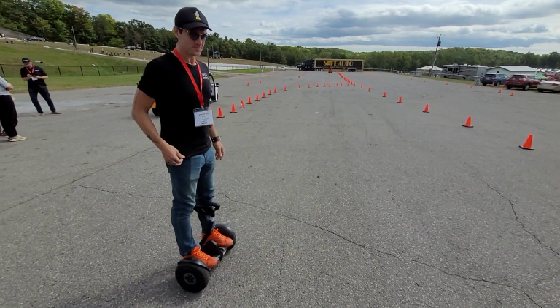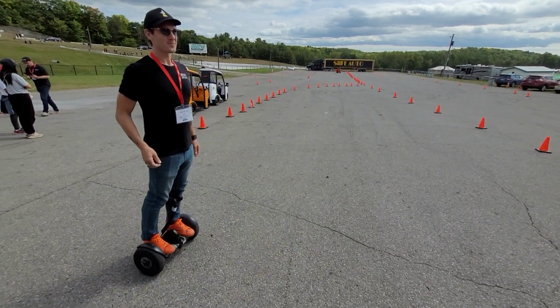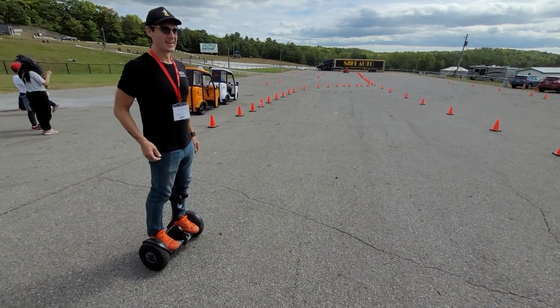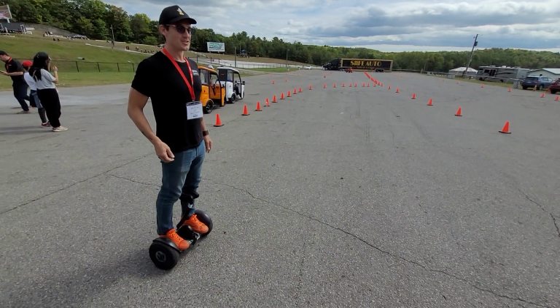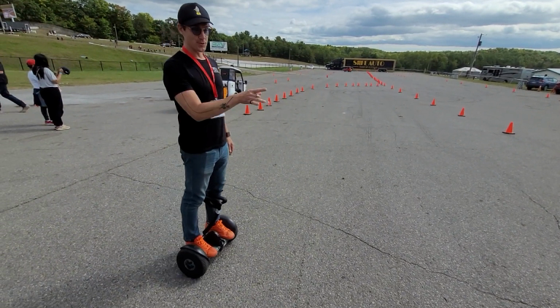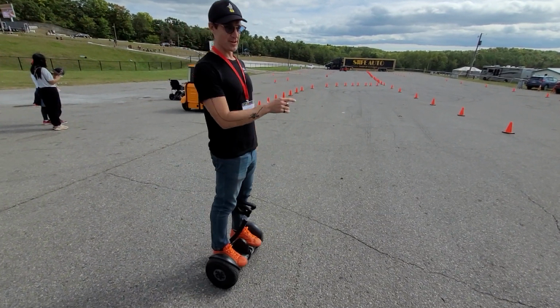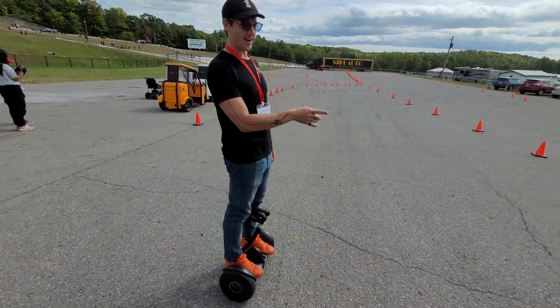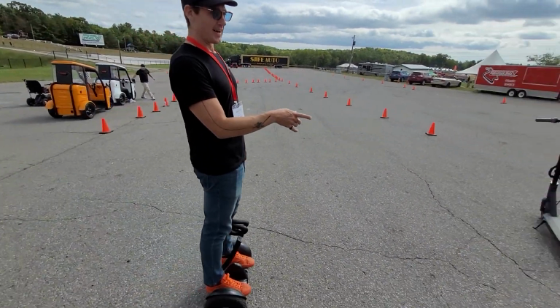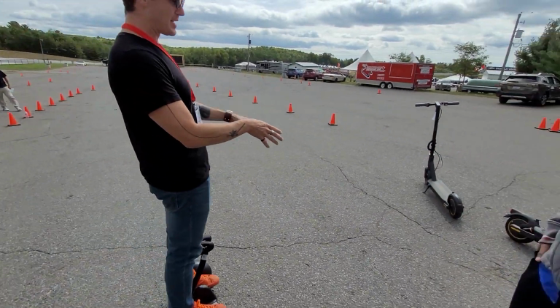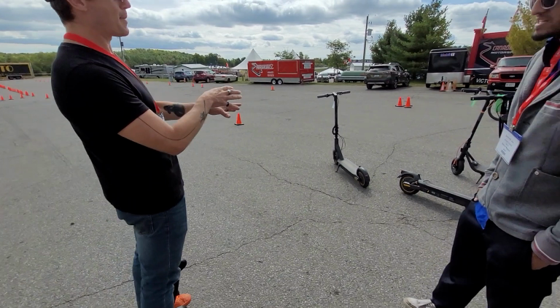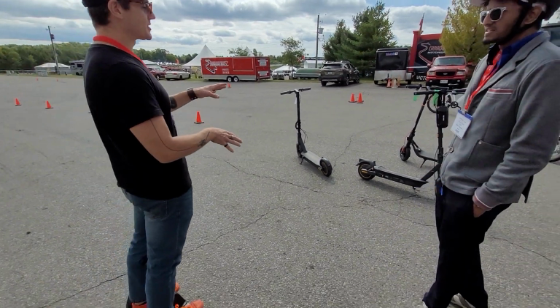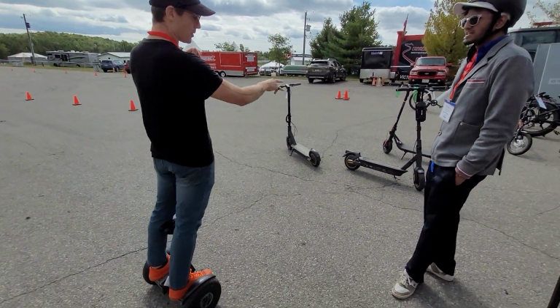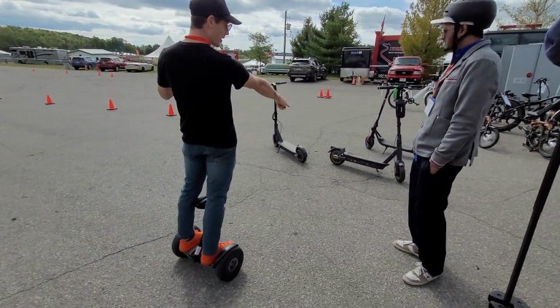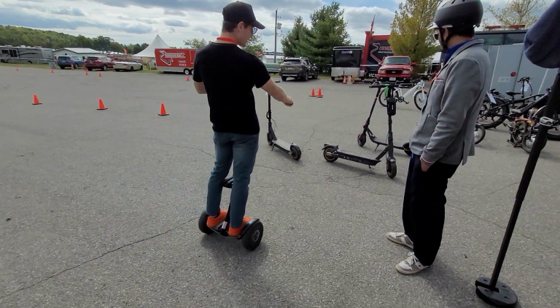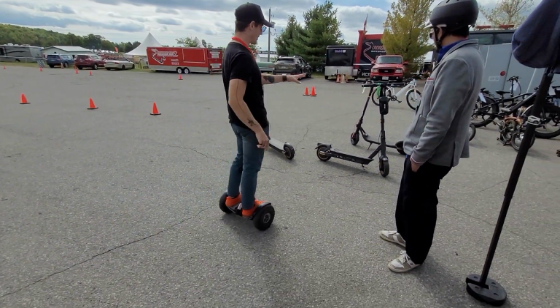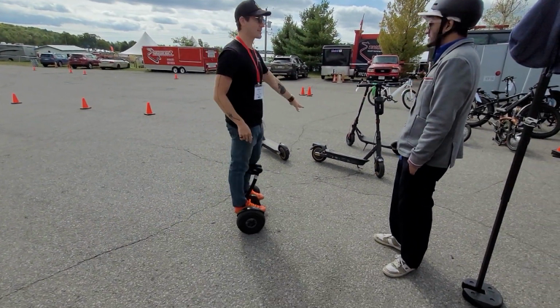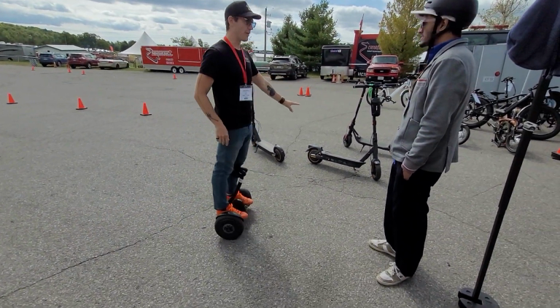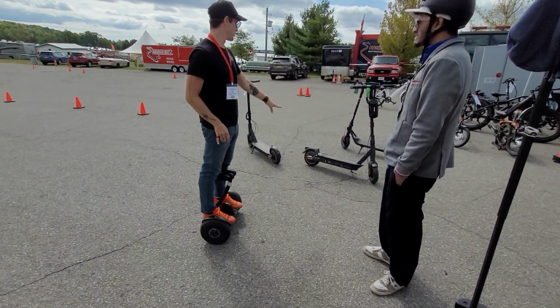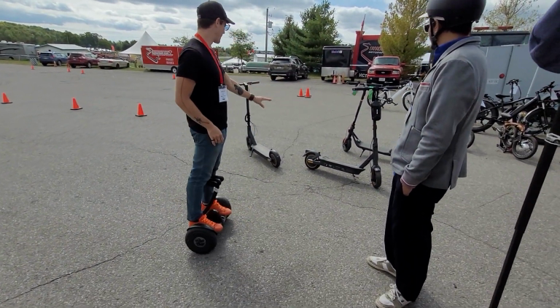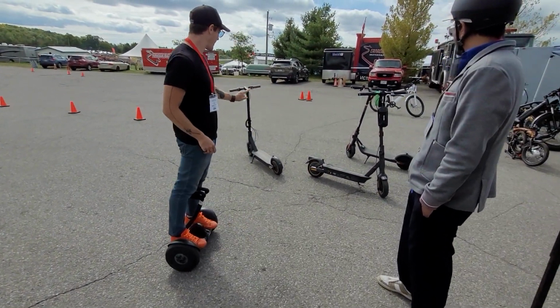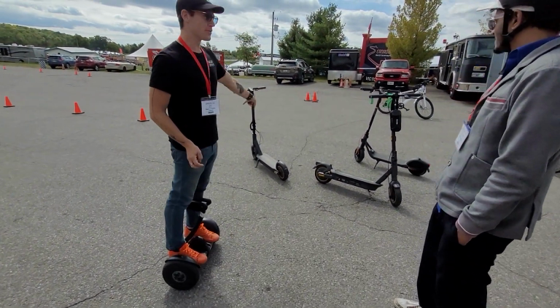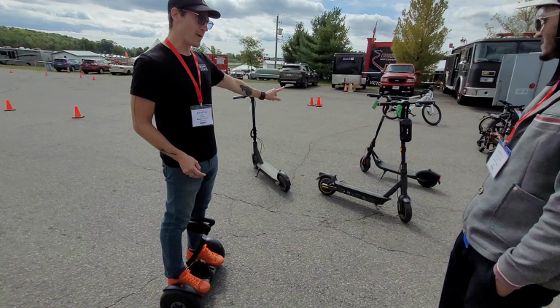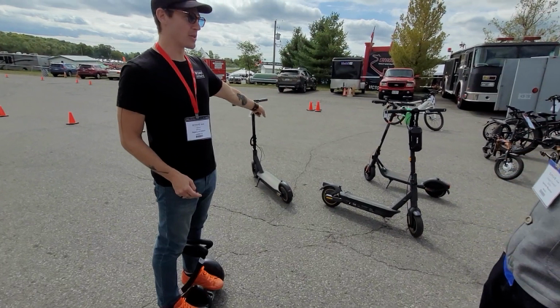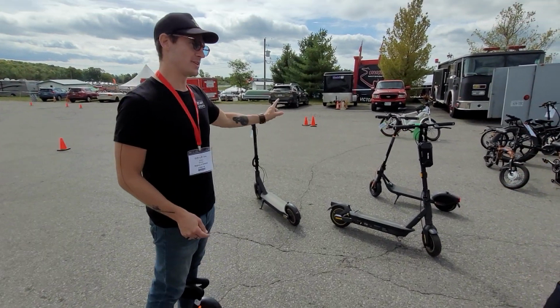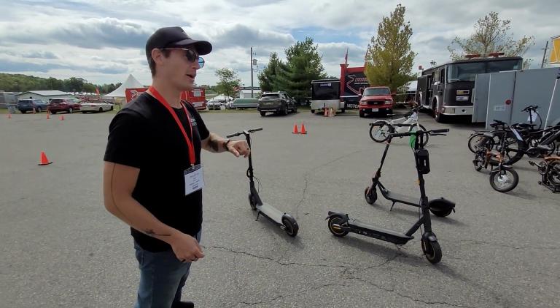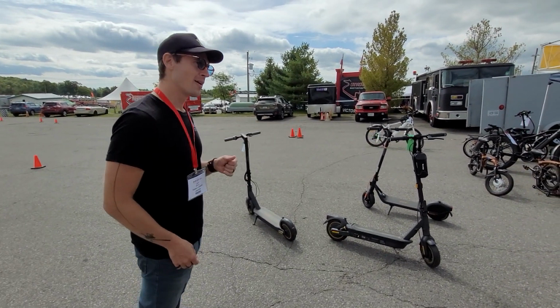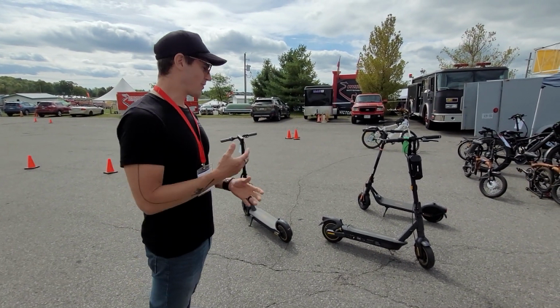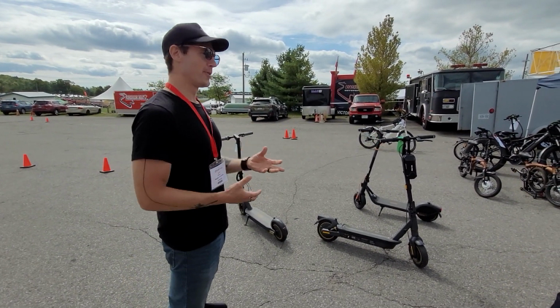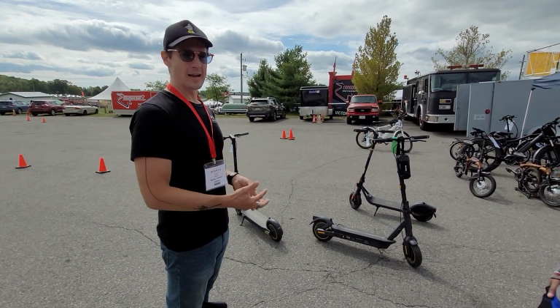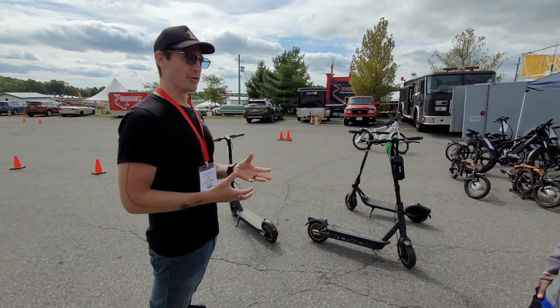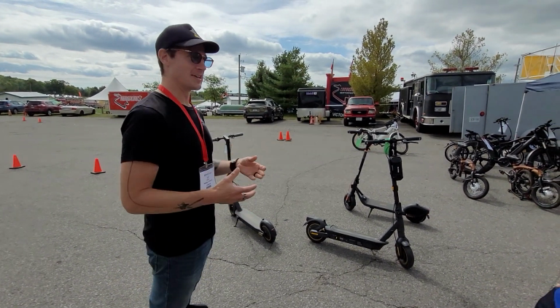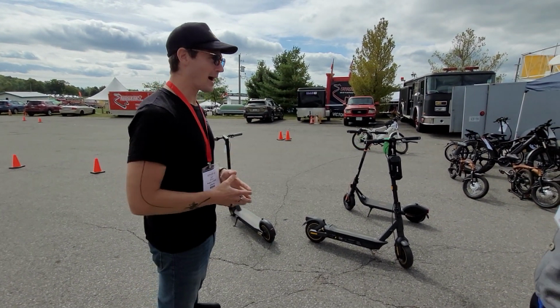How fast can the scooters go? So the scooters over here — they have half an hour range. The big one in the middle maxes at 35 kilometers per hour. The other two max out at 30 kilometers per hour. We've got a couple in our lineup that go 50 kilometers per hour.